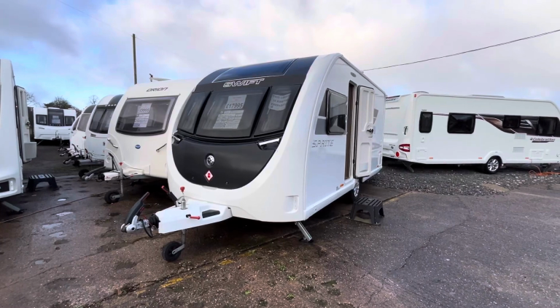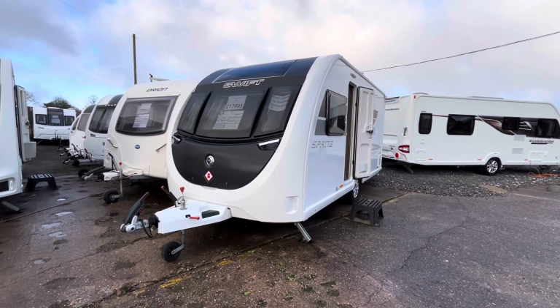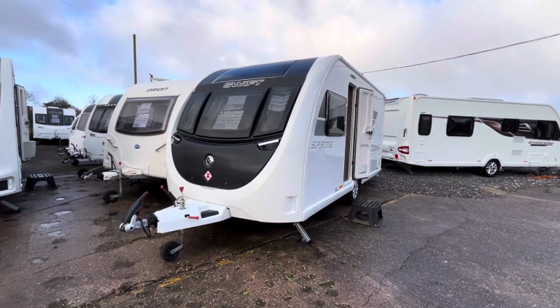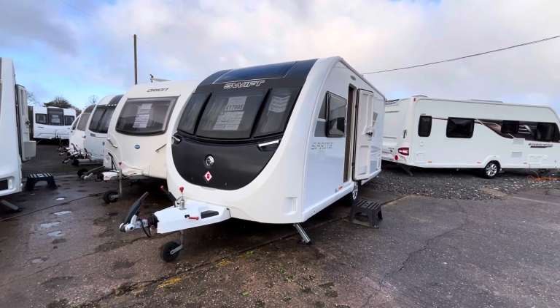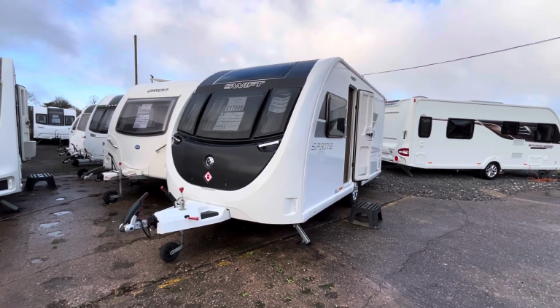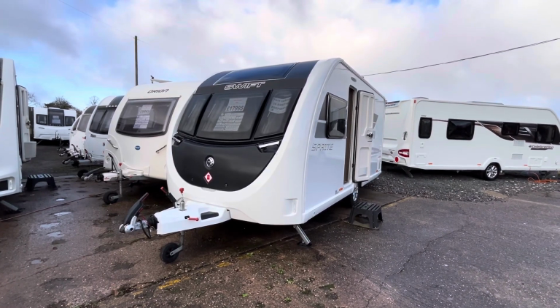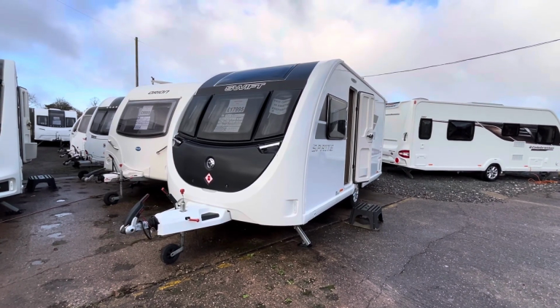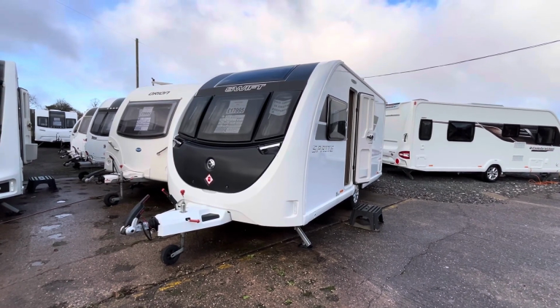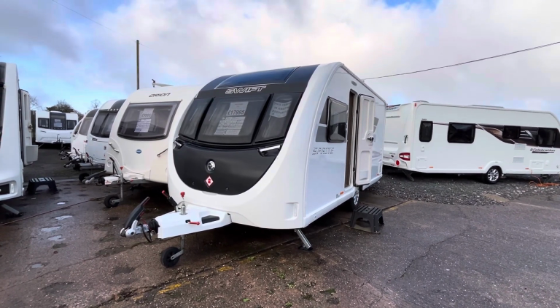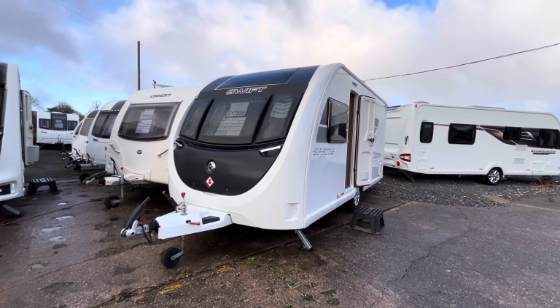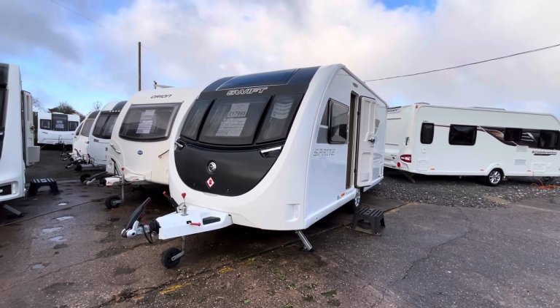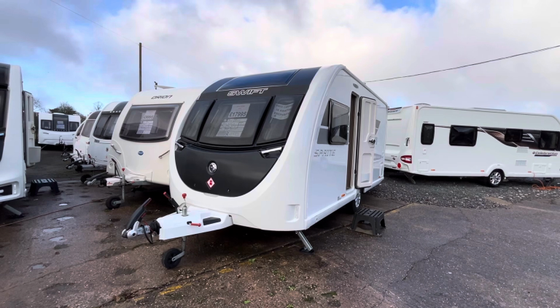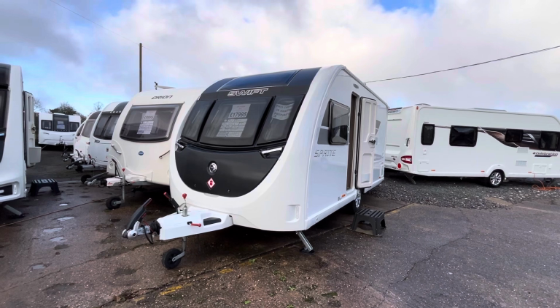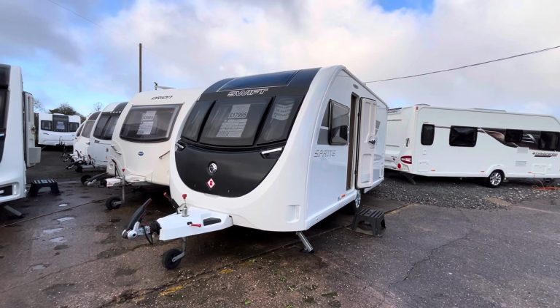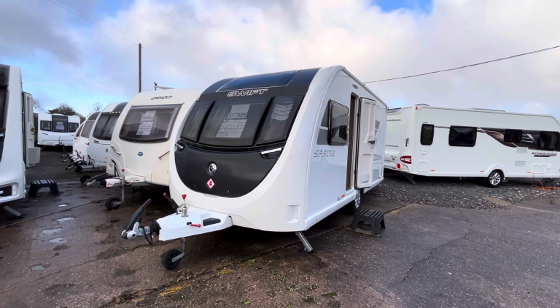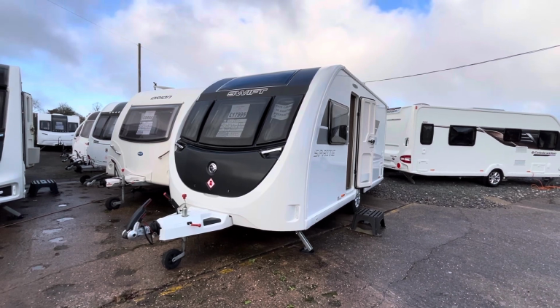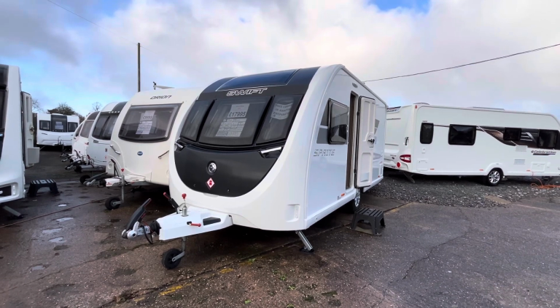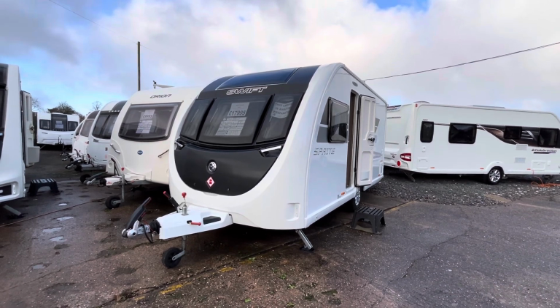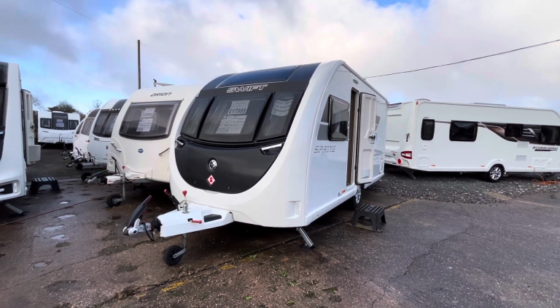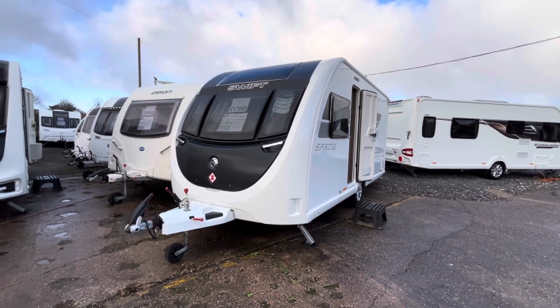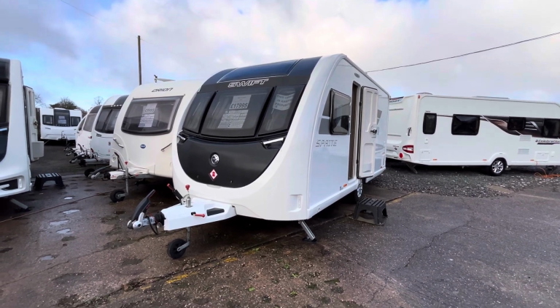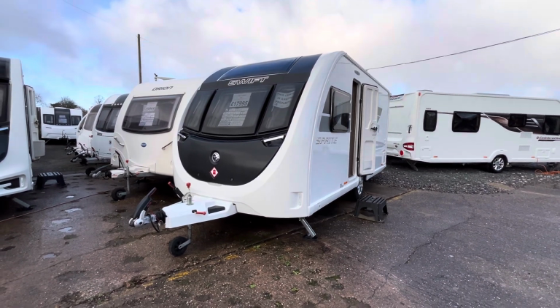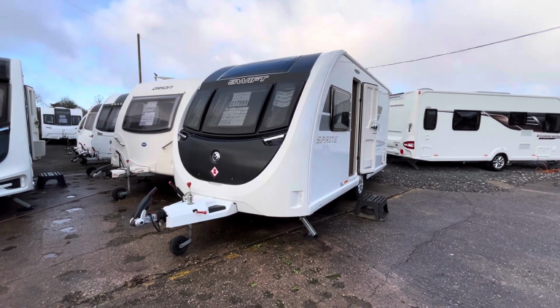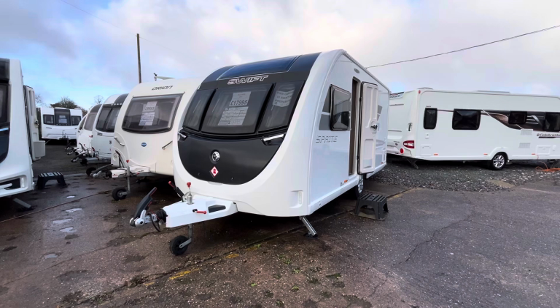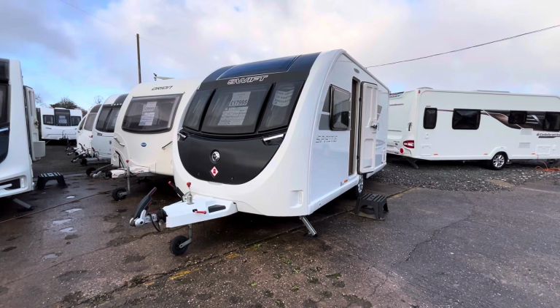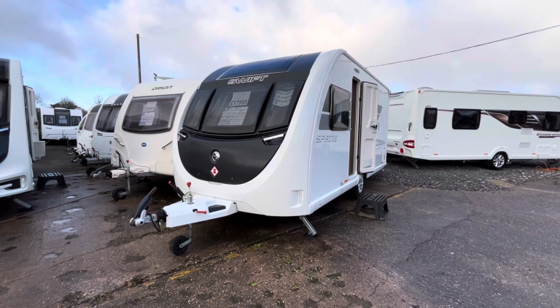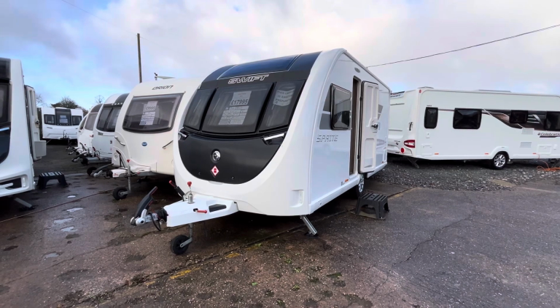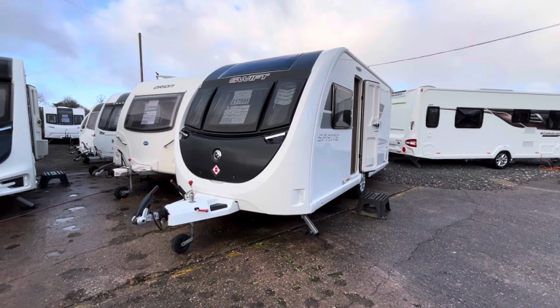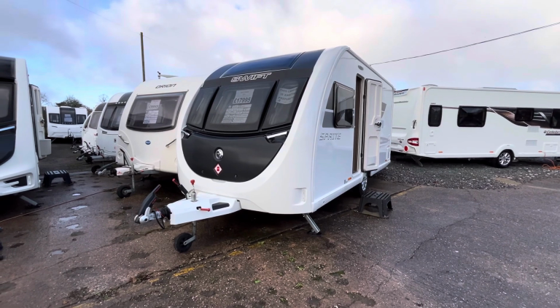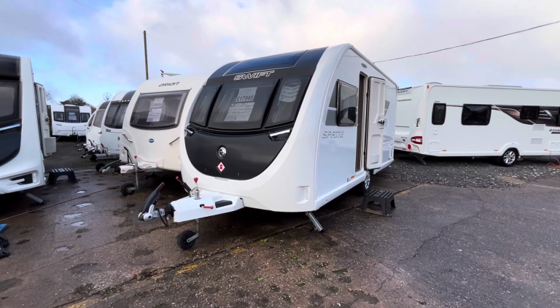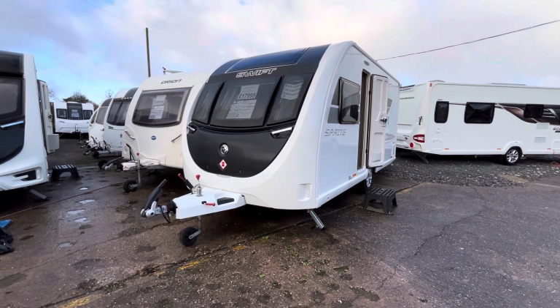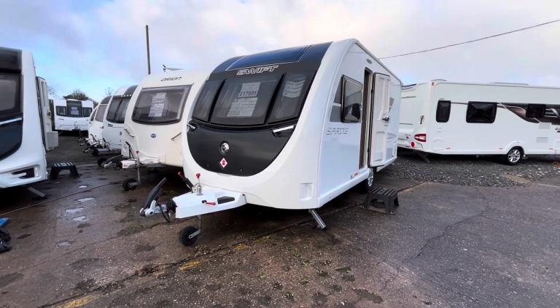Hi guys, it's Billy from Burton Caravans and Stafford, and what I've got for you today is a 2023 Swift Sprite Alpine 4. I'm going to be taking you around the van, telling you a little bit about it and just showing you to it.